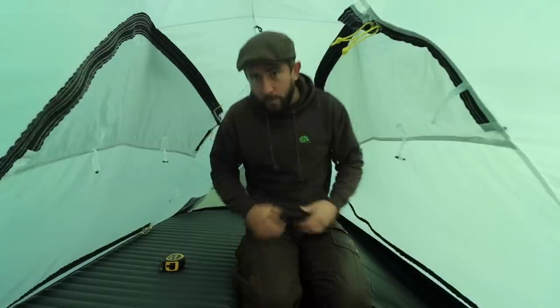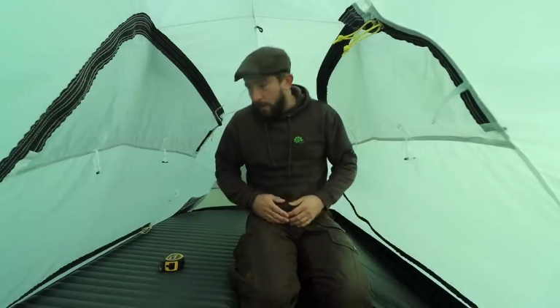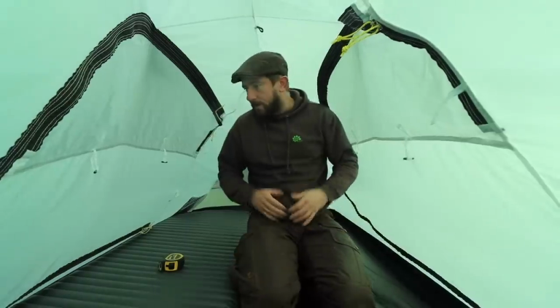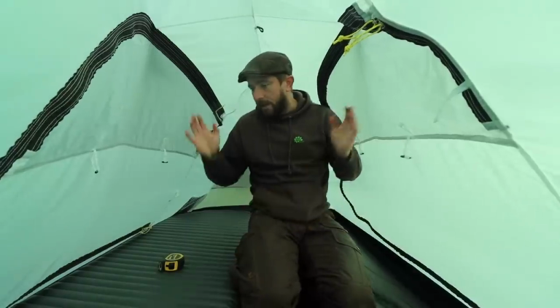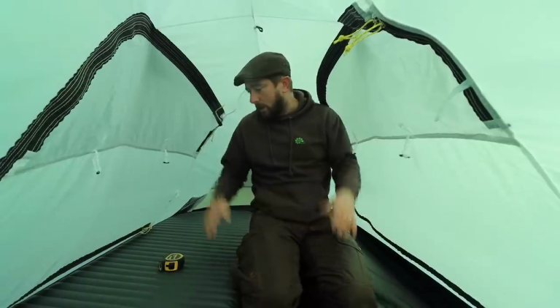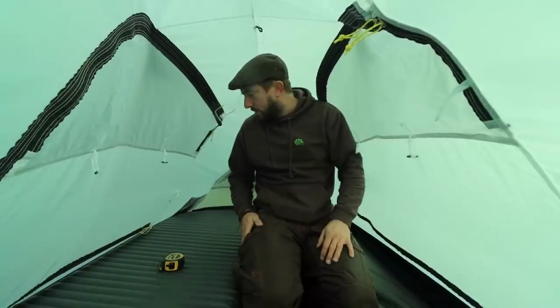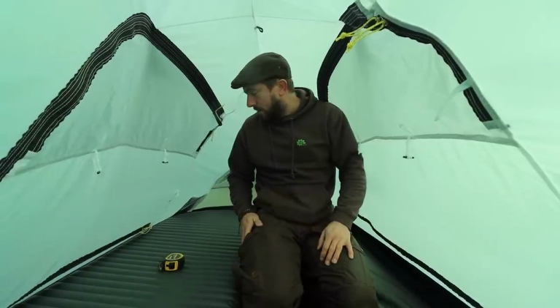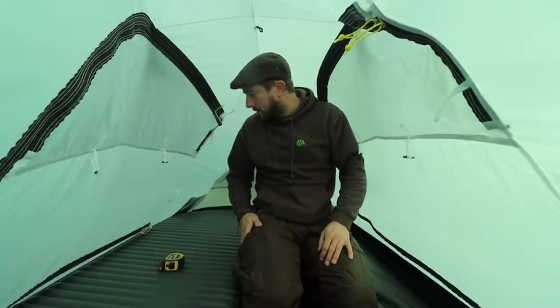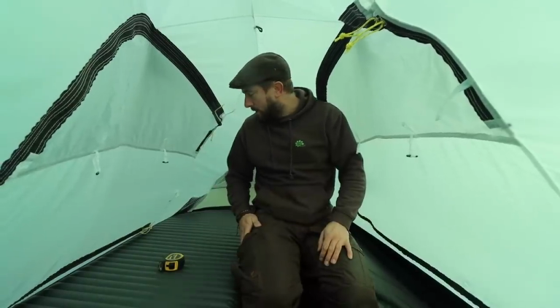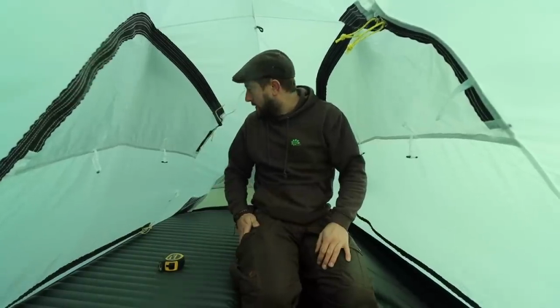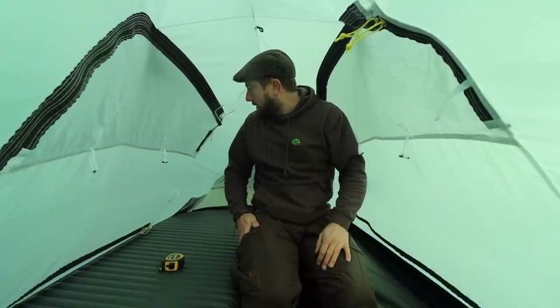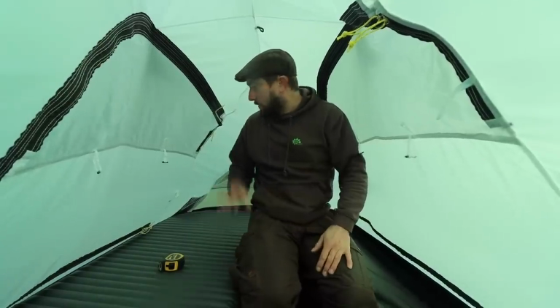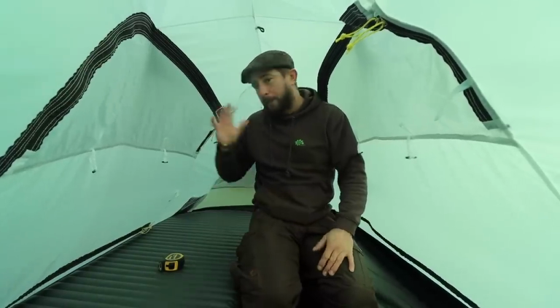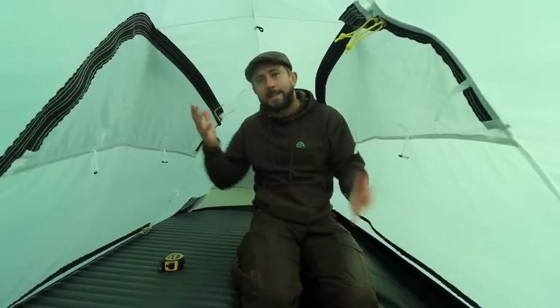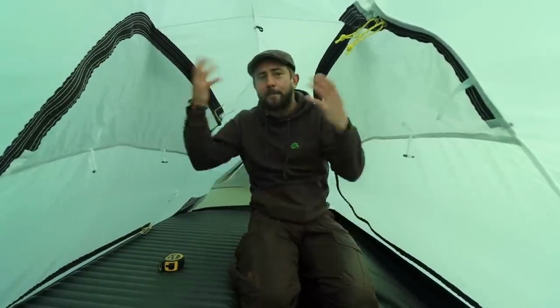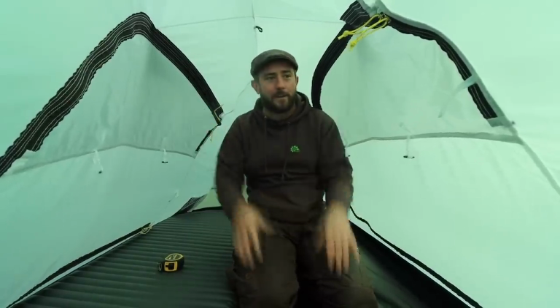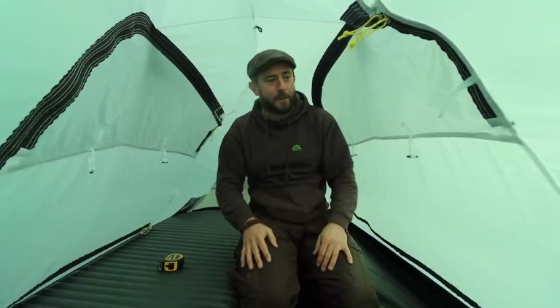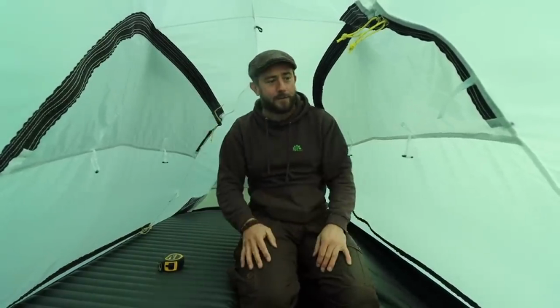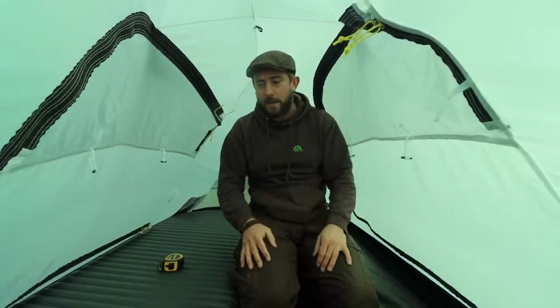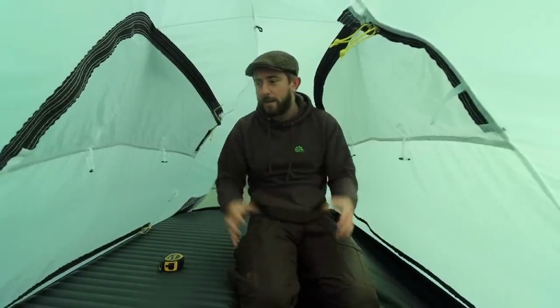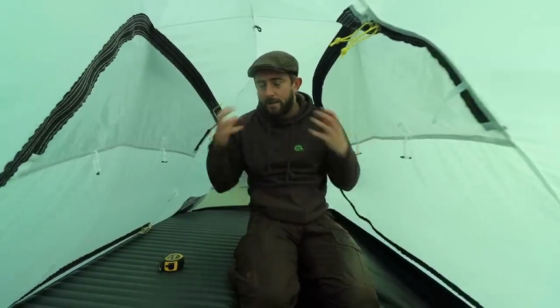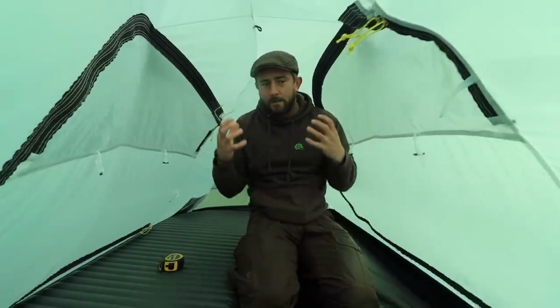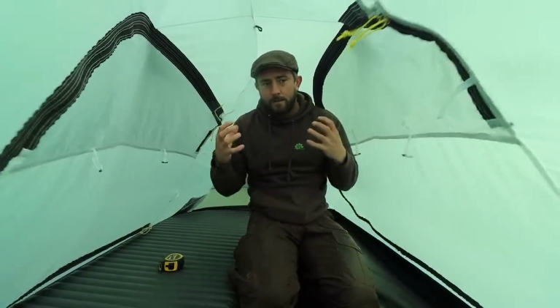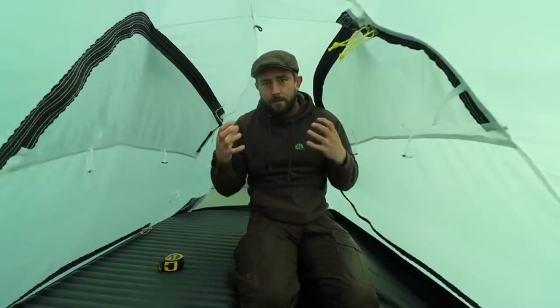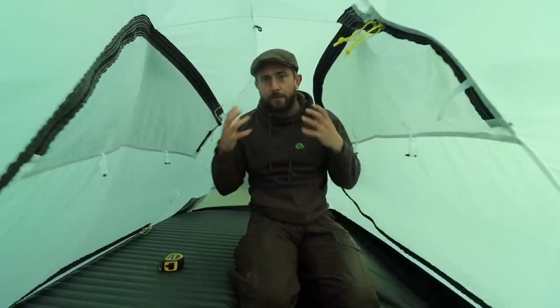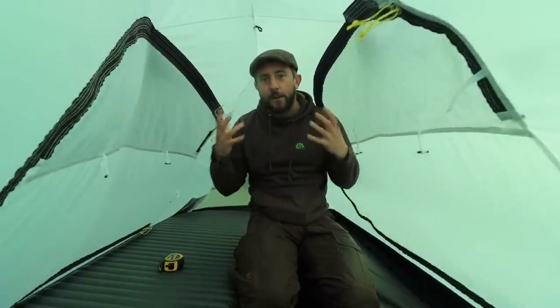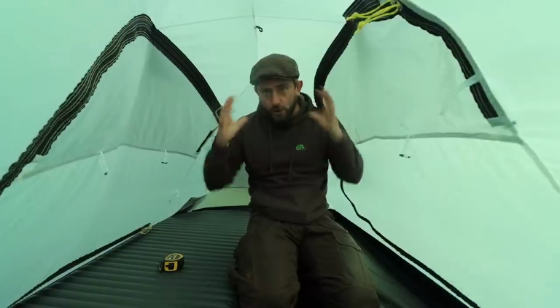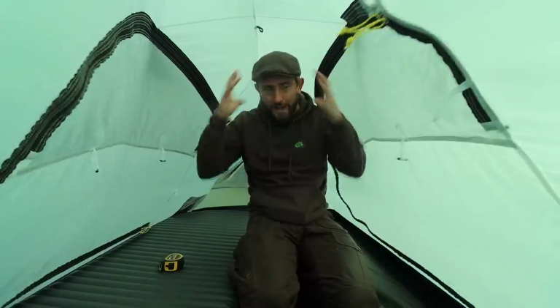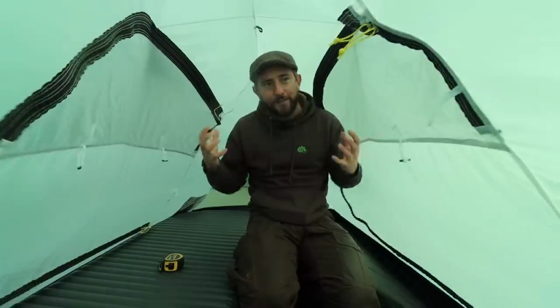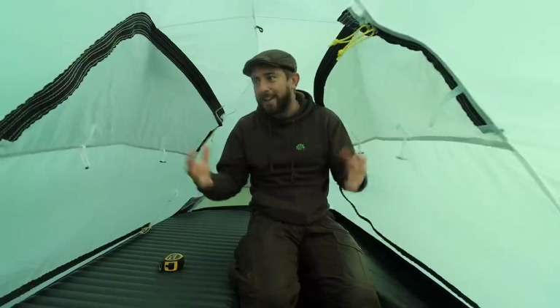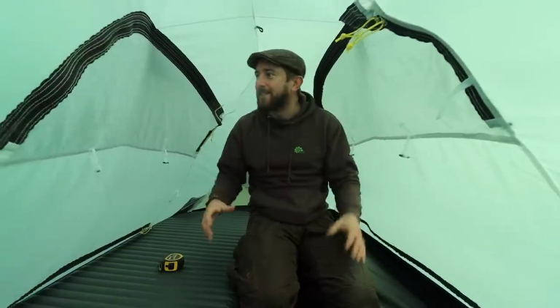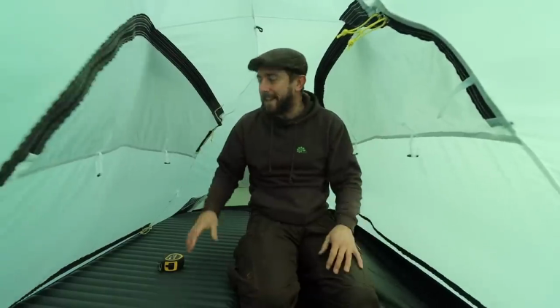It would be very easy to get changed in here and just spend time in here. You know — you get that good feeling of a tent.